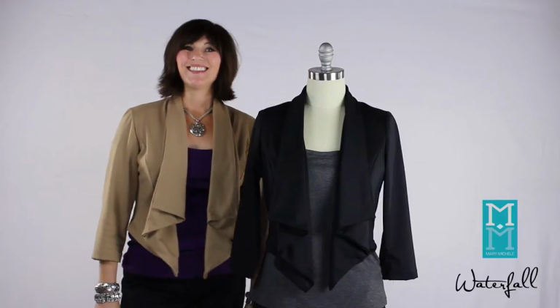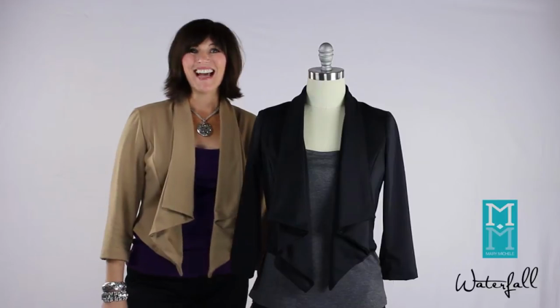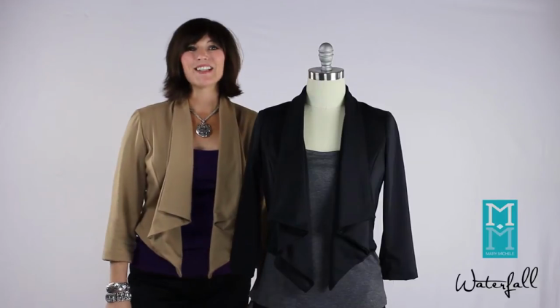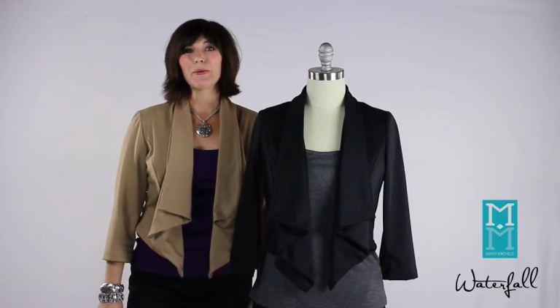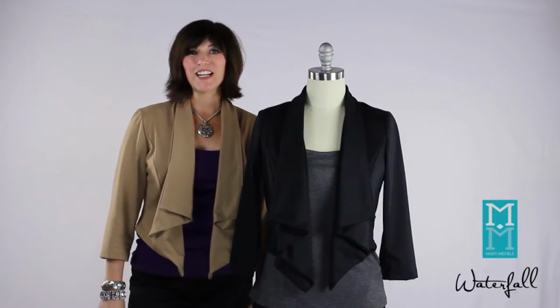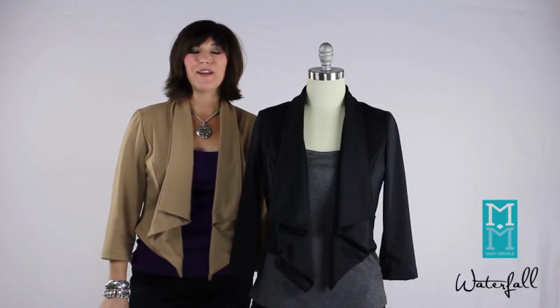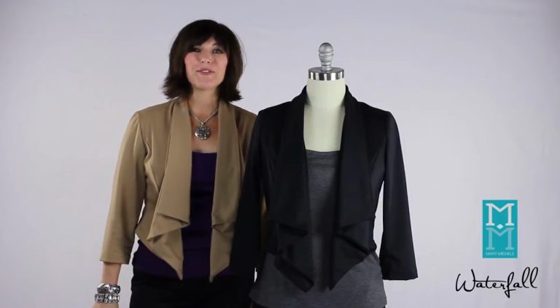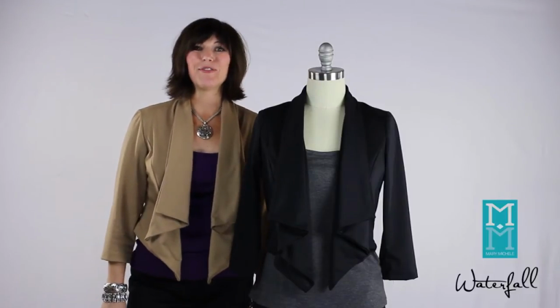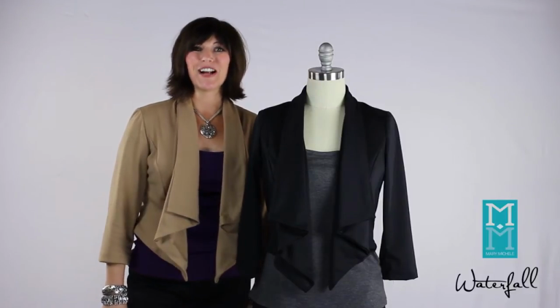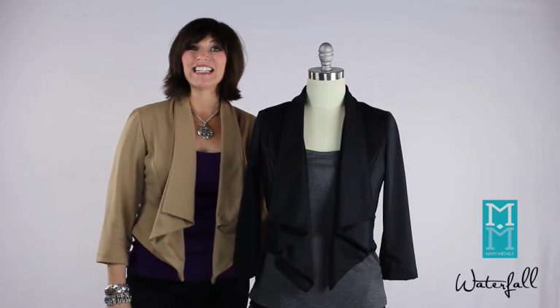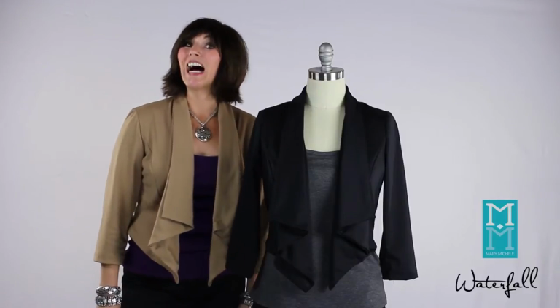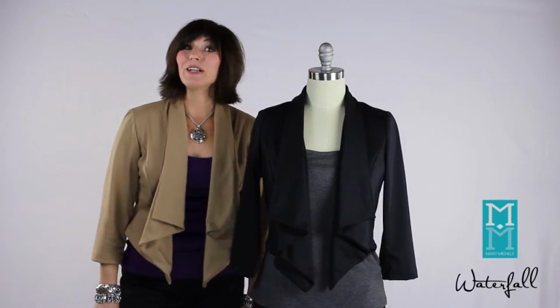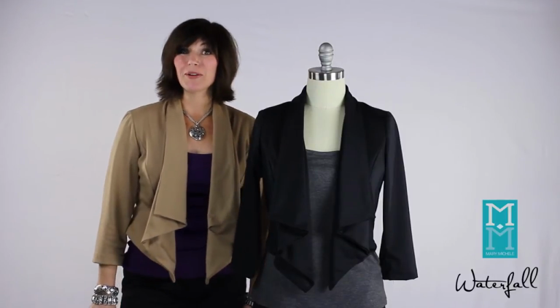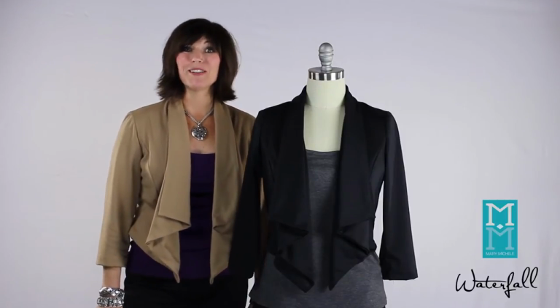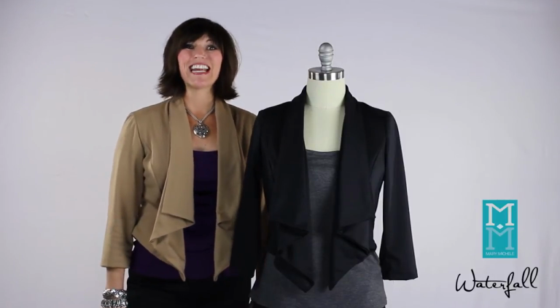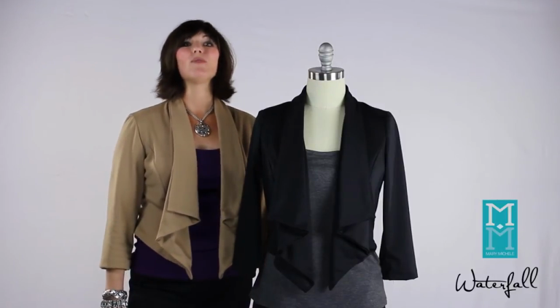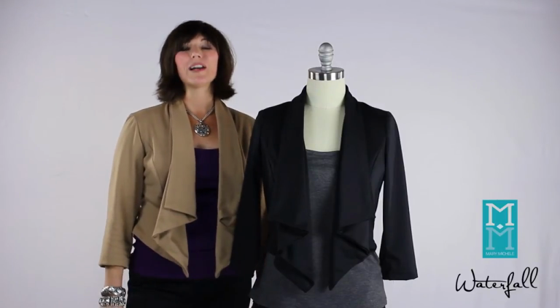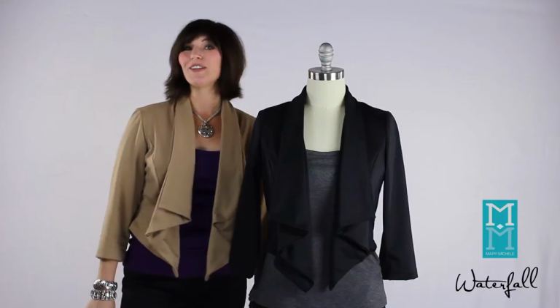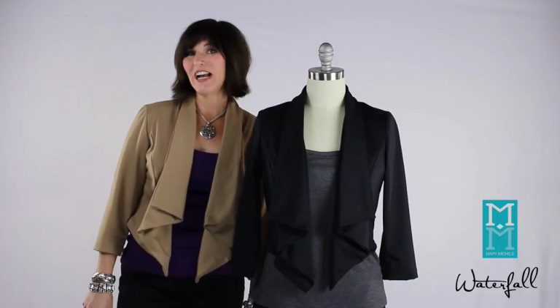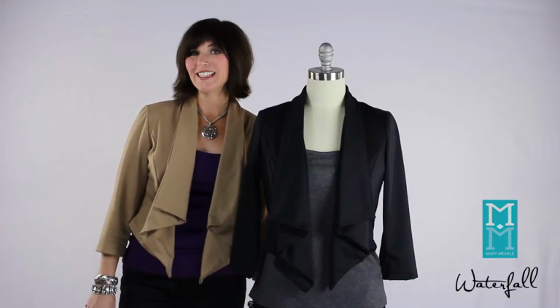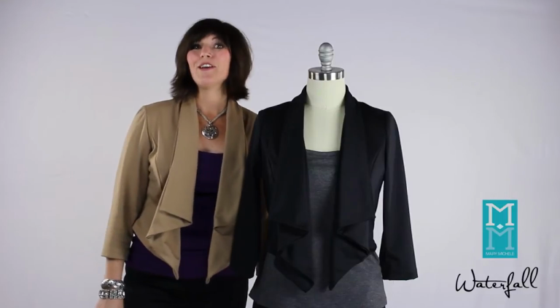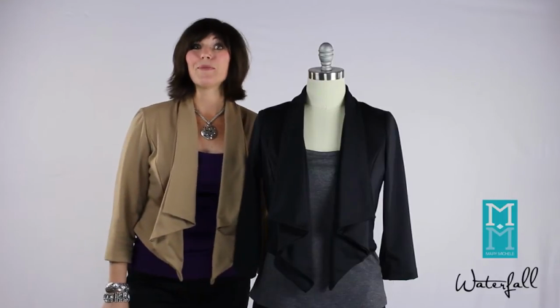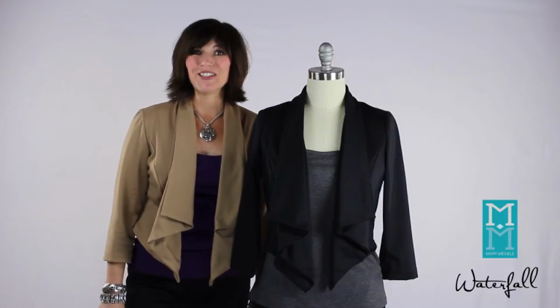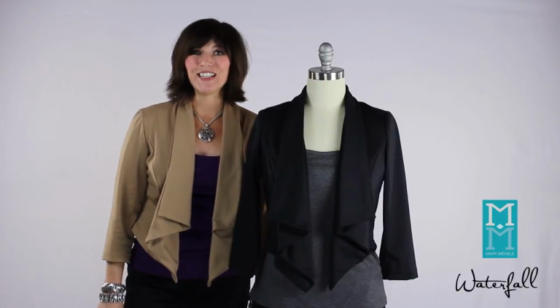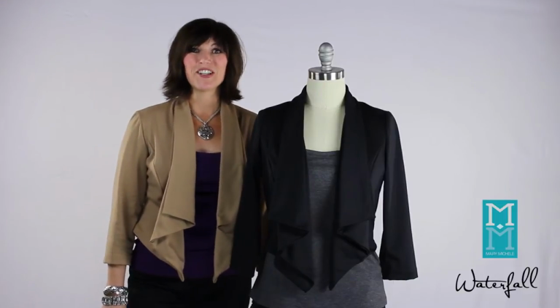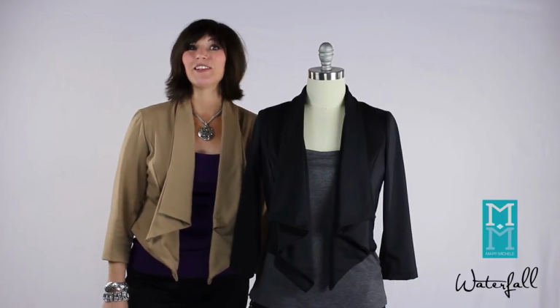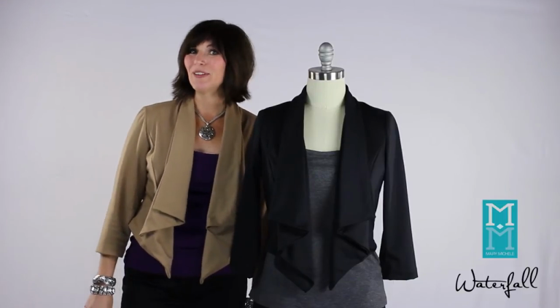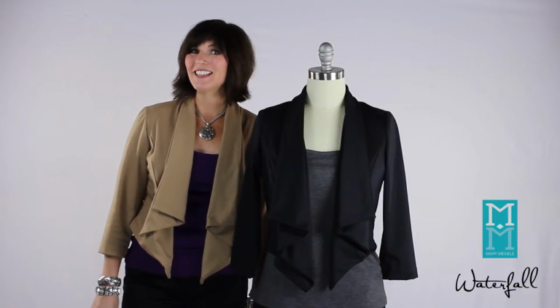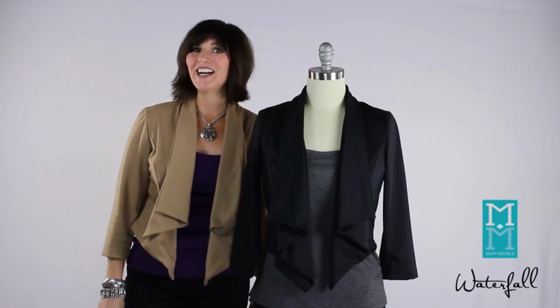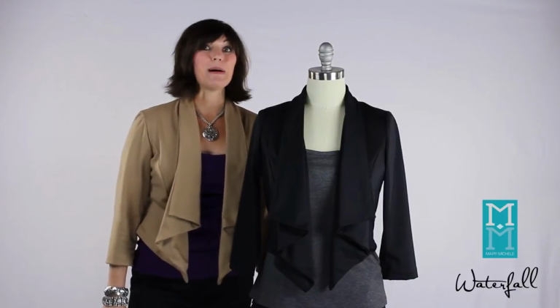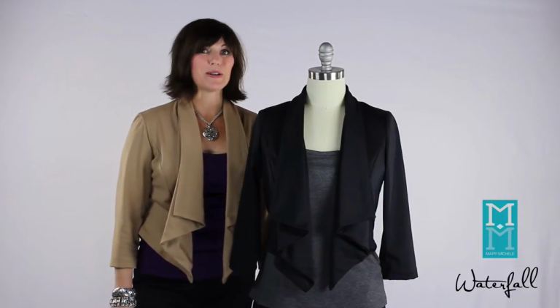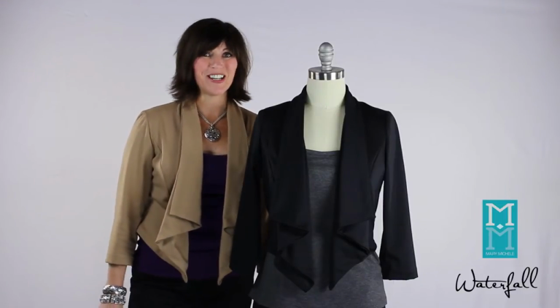Hi, it's Mary Michelle, founder of Style Finder ID, and I want to share with you today the waterfall jacket from my new collection called Effortless Style by Mary Michelle.